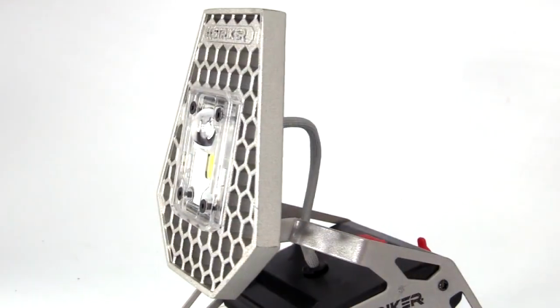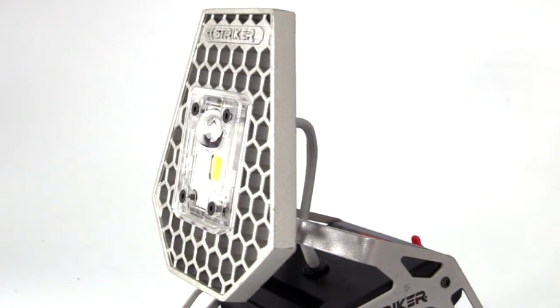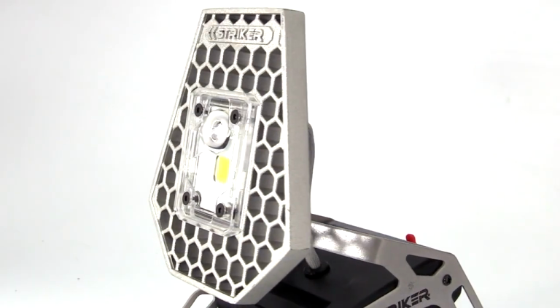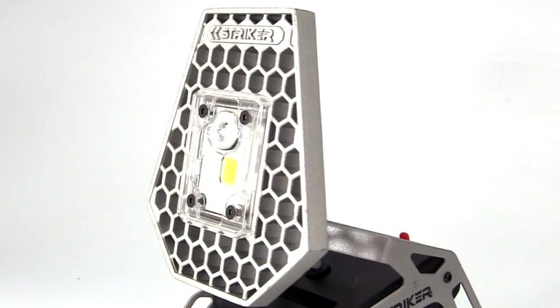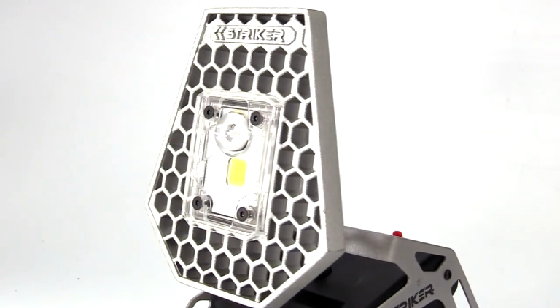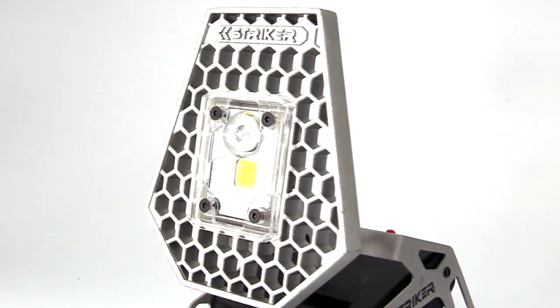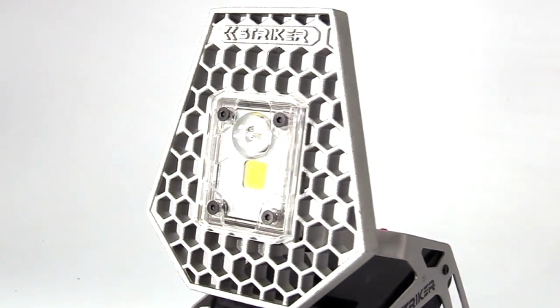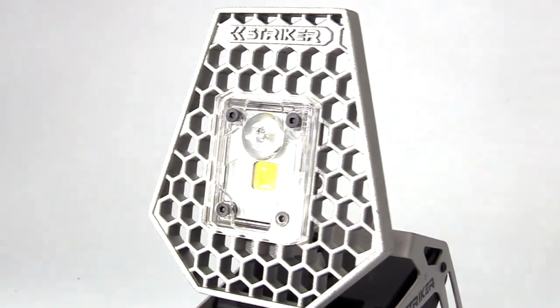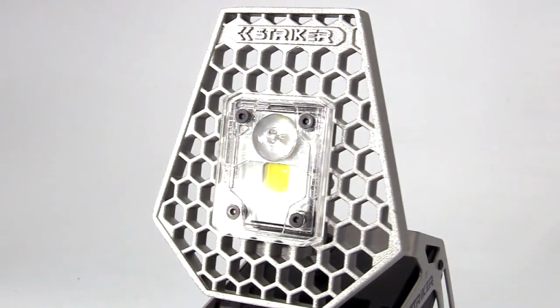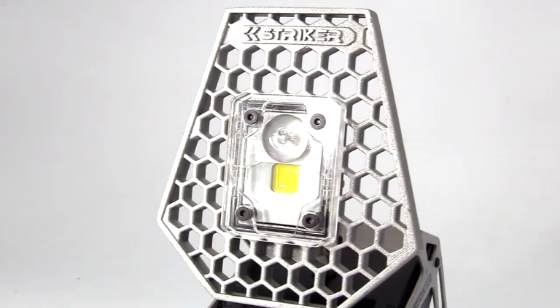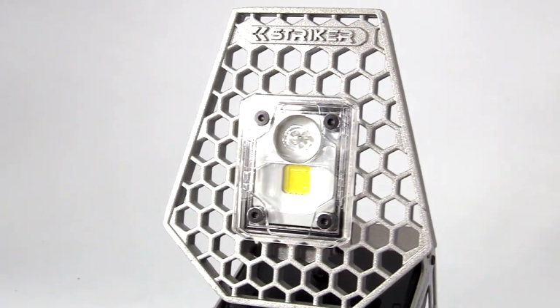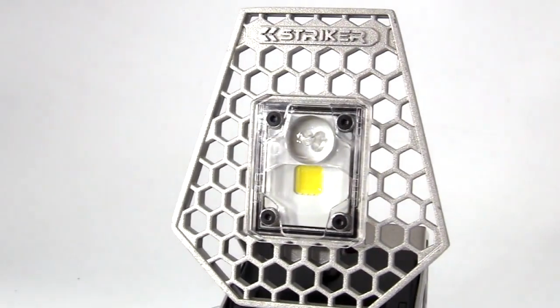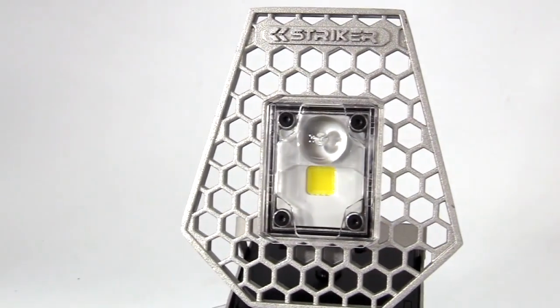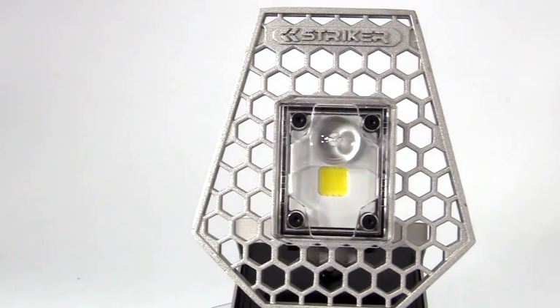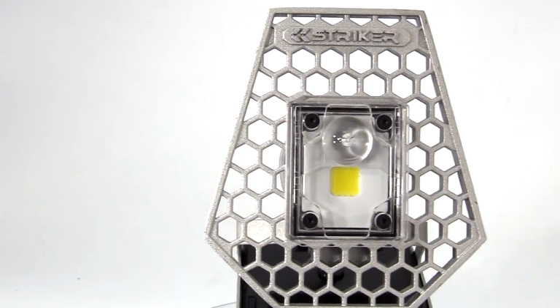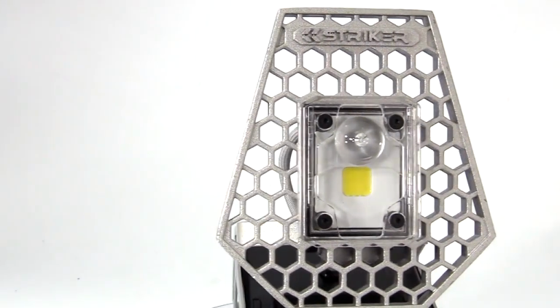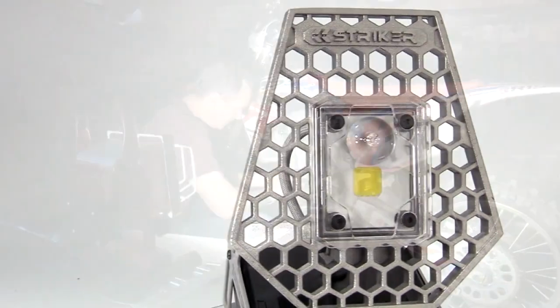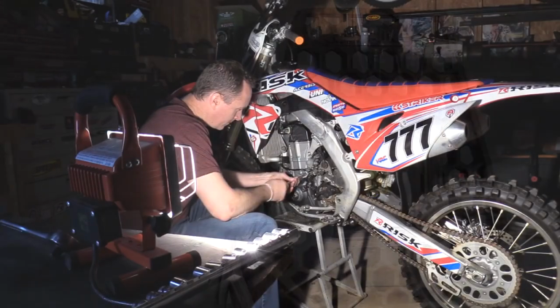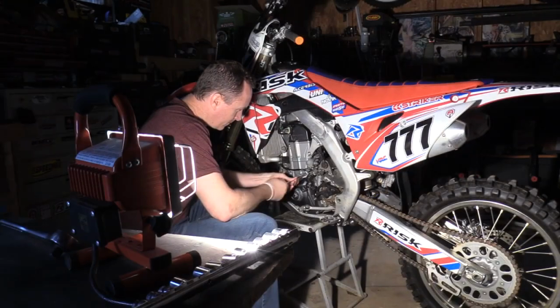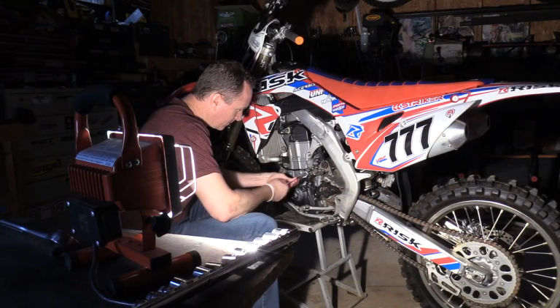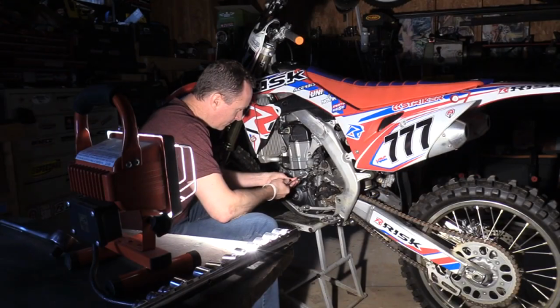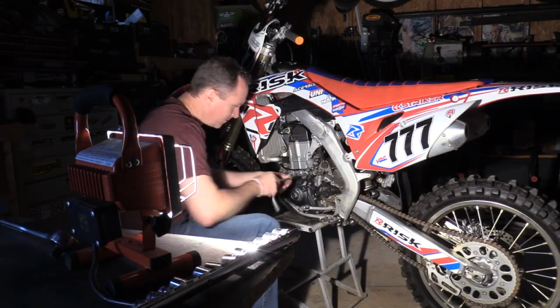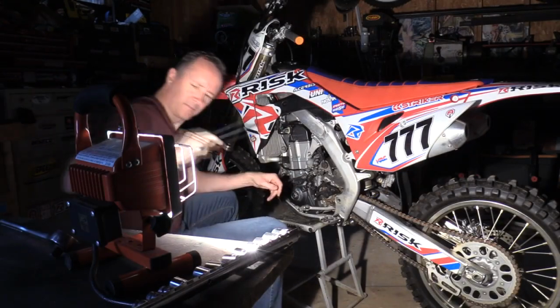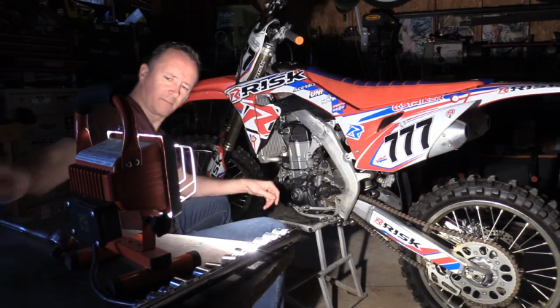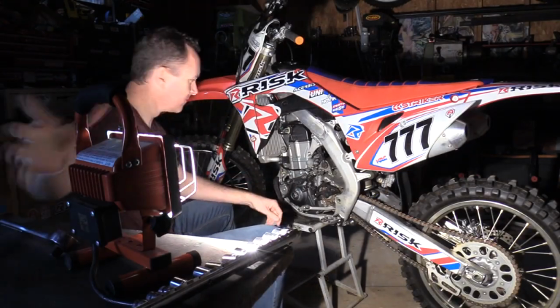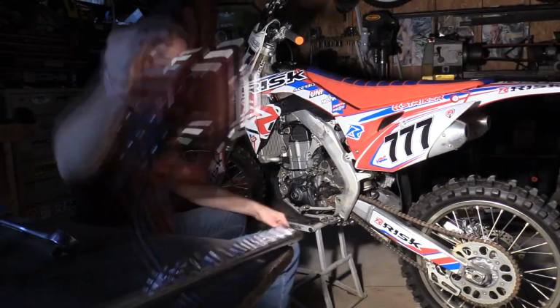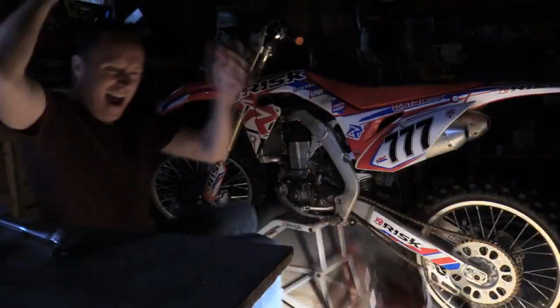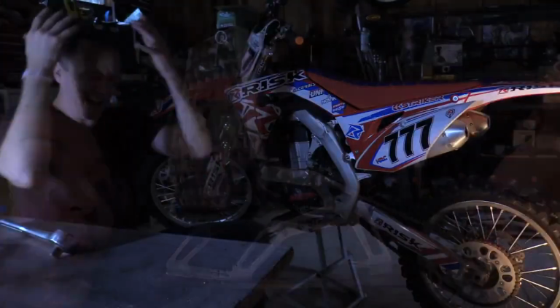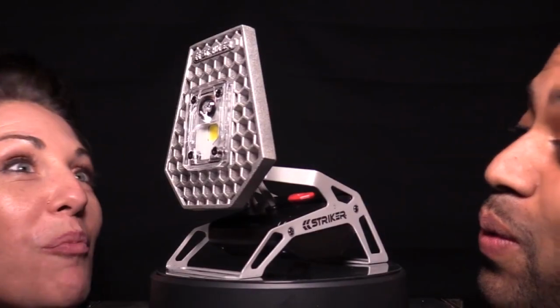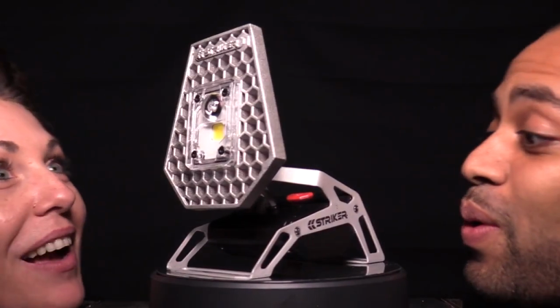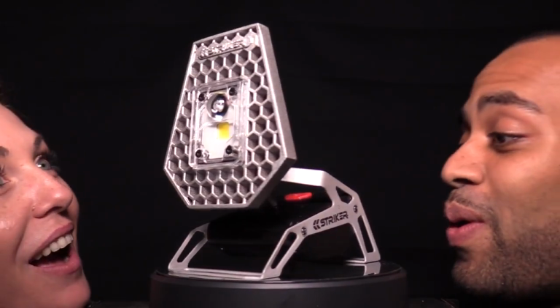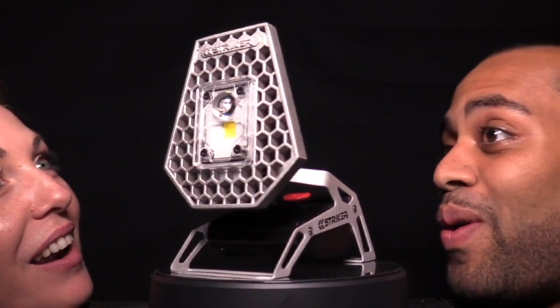The Rover features the same cast aluminum head as the Tri-Lite. The aluminum makes it incredibly durable, but it's also a fully functional heat sink. Unlike halogen shop lights, the Rover is always cool to the touch and cool to look at.